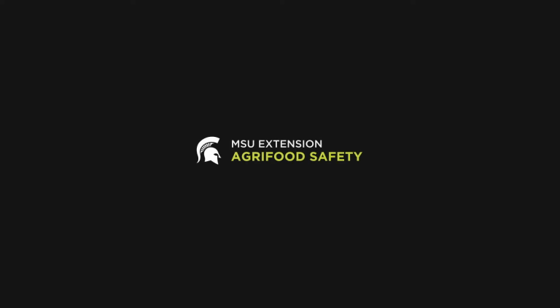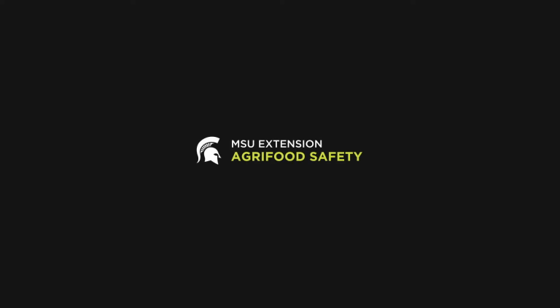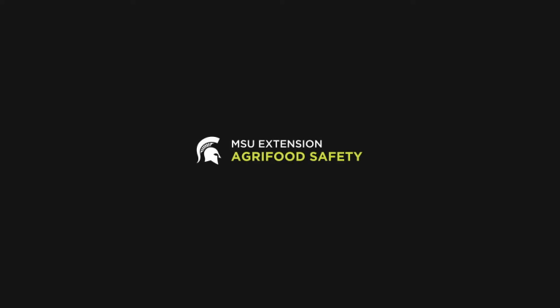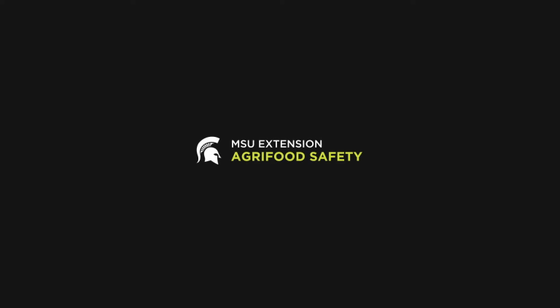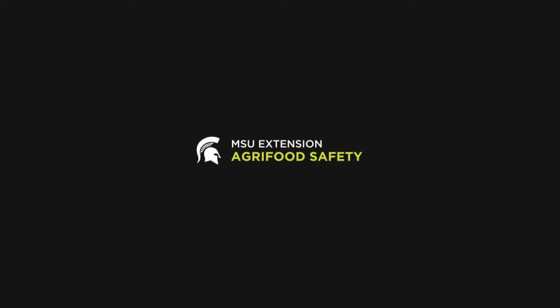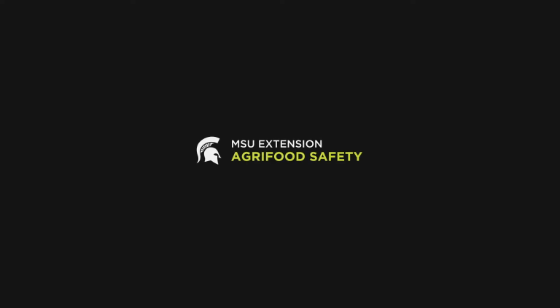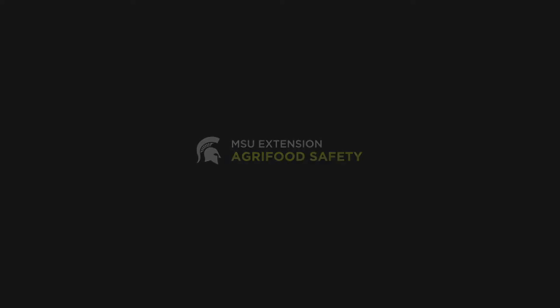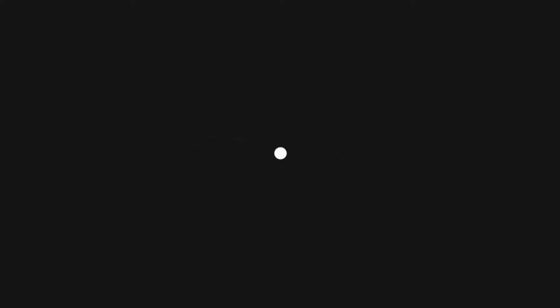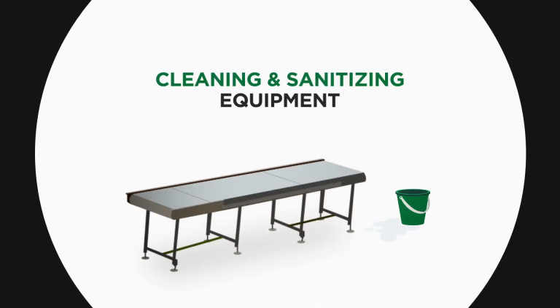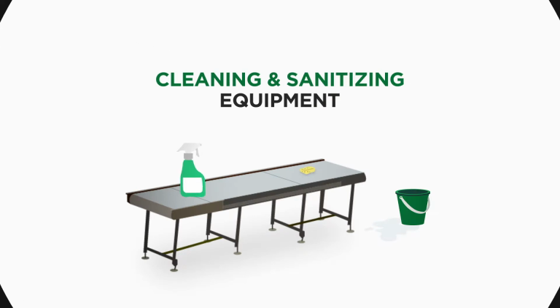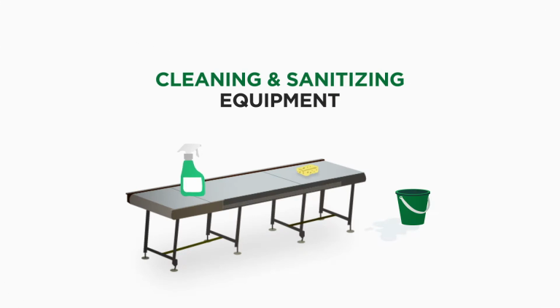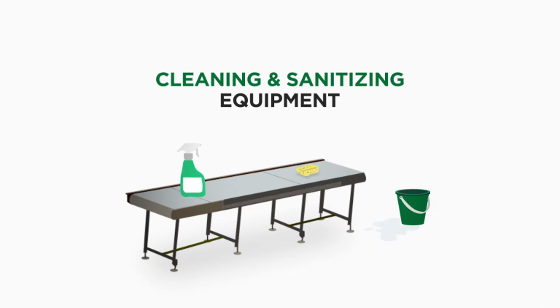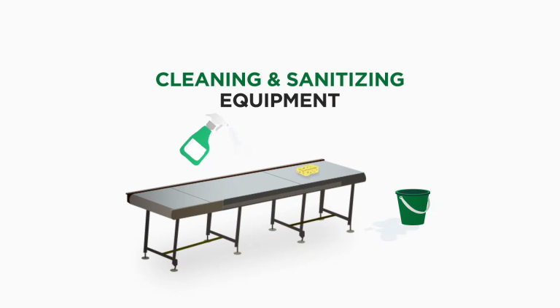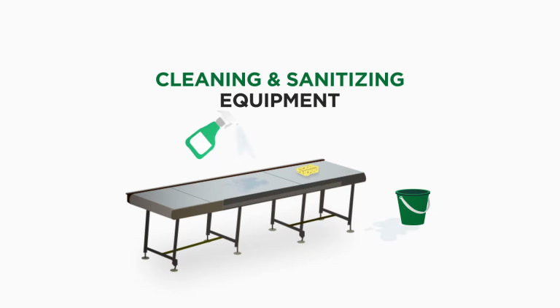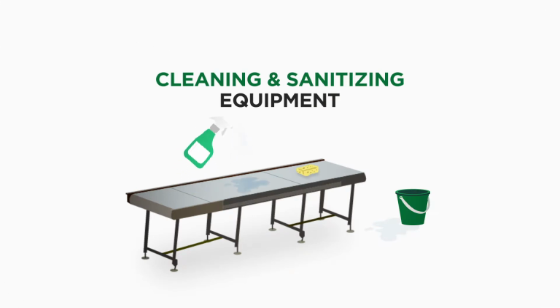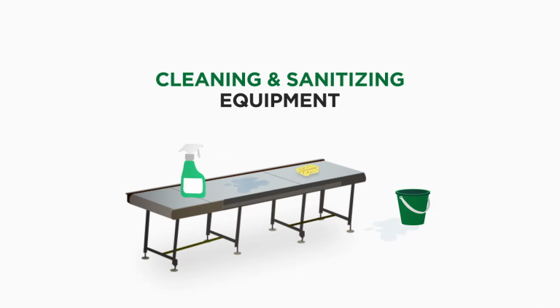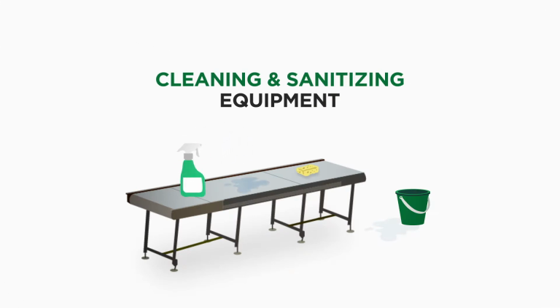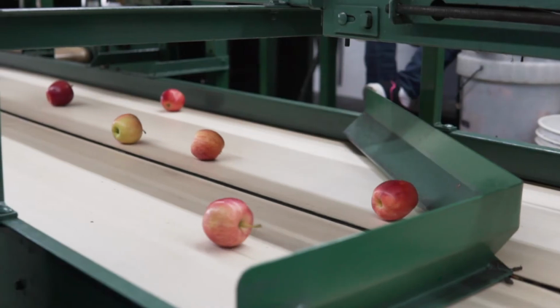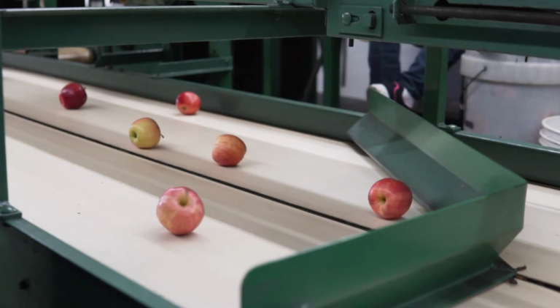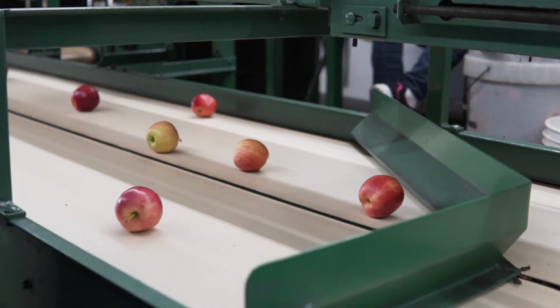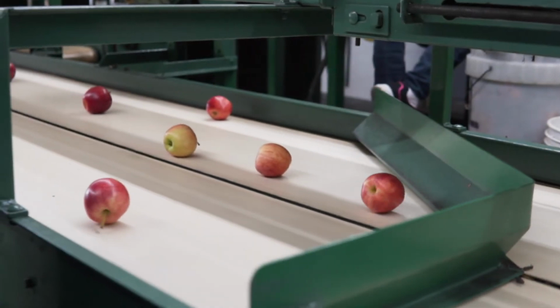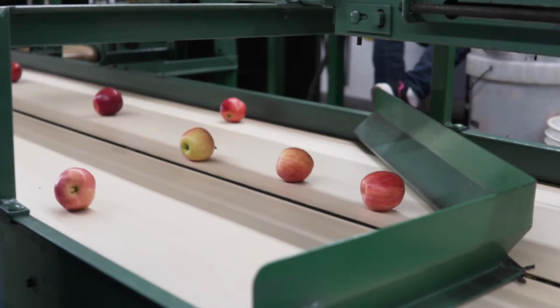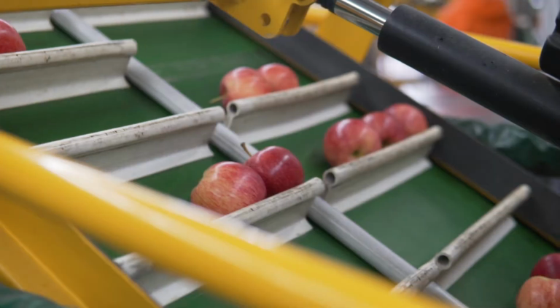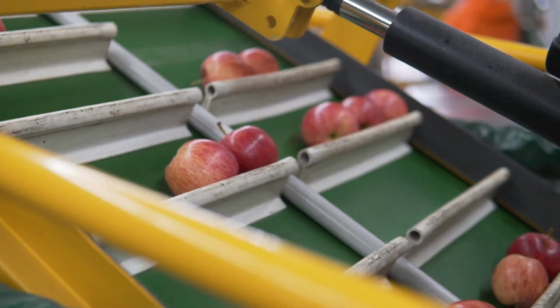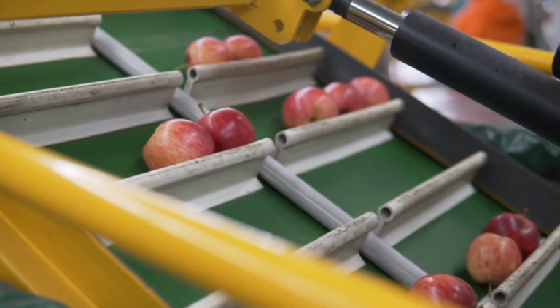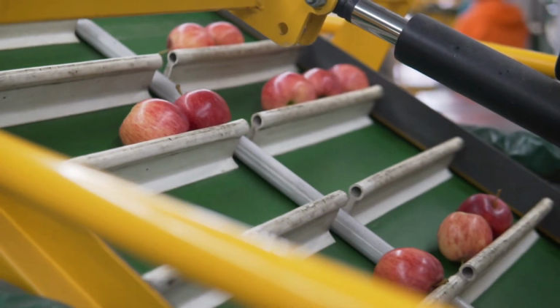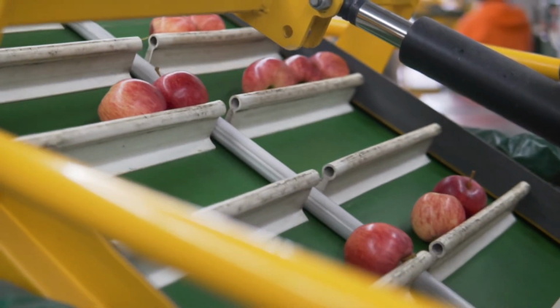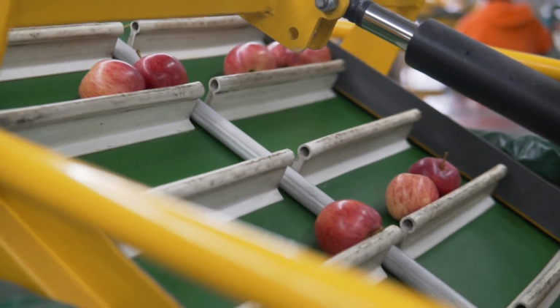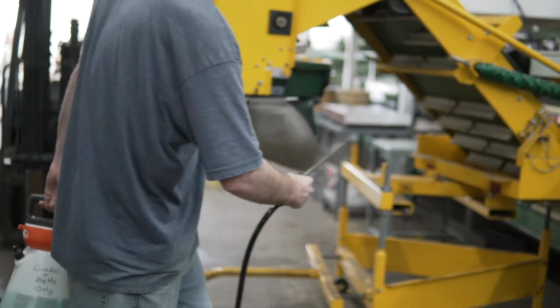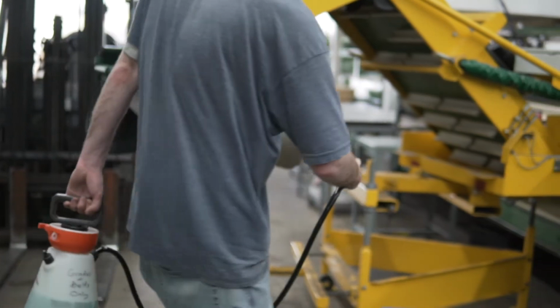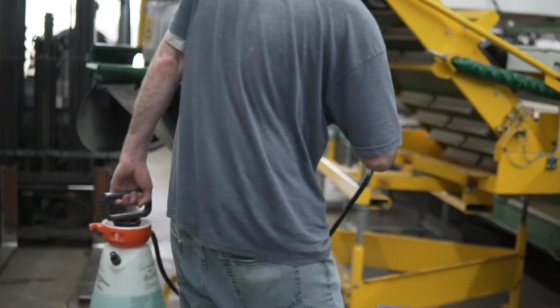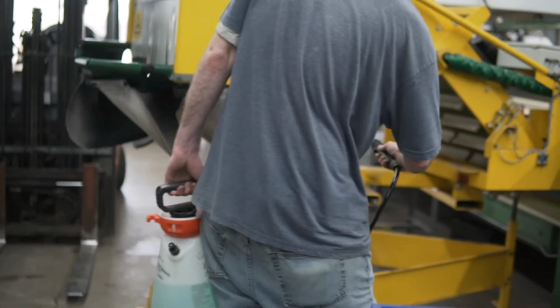With all of the efforts to keep produce safe during growing and harvest activities, it's crucial to continue these food safety practices in the packing area. Learning how to effectively clean and sanitize equipment is a huge step to reducing contamination sources.